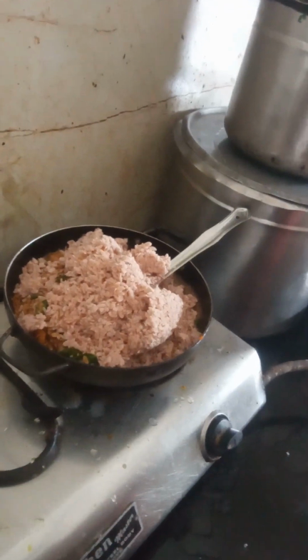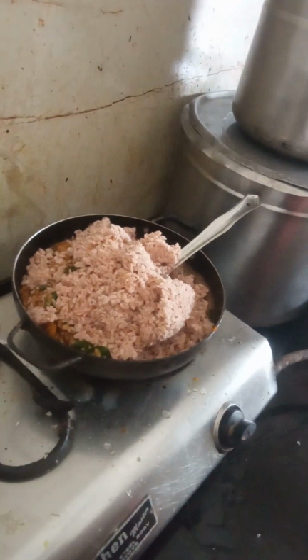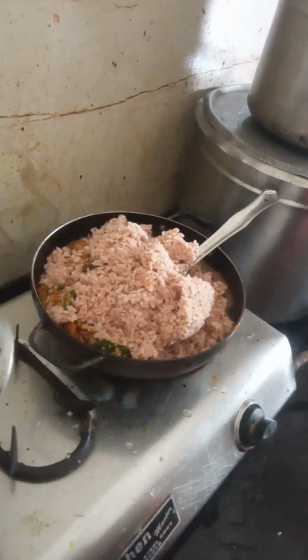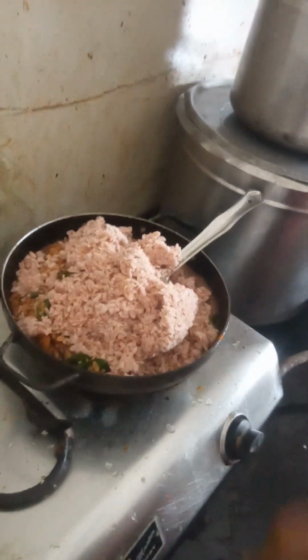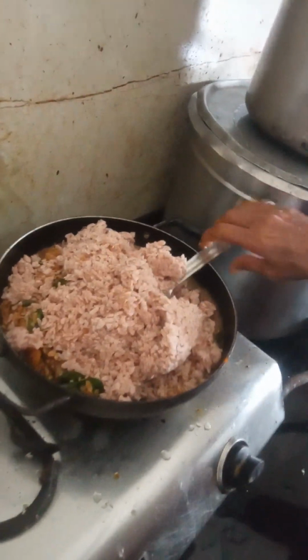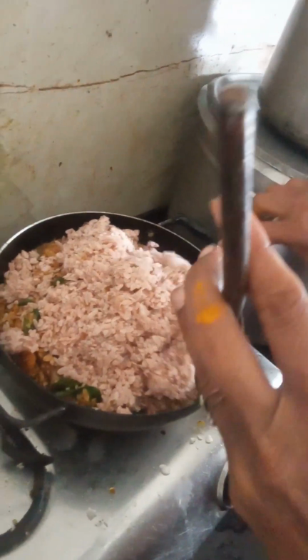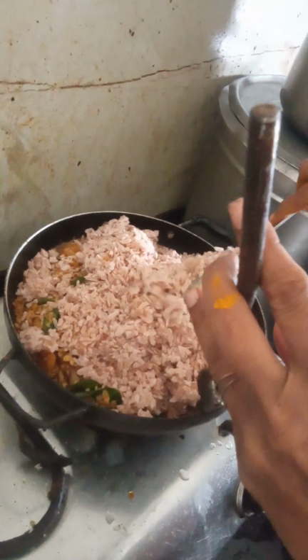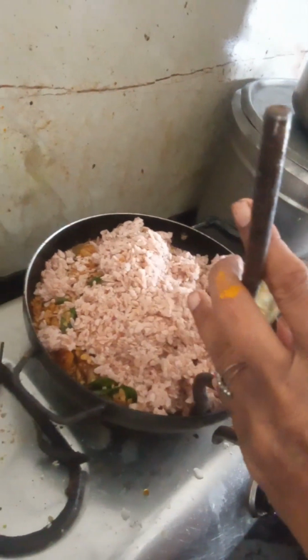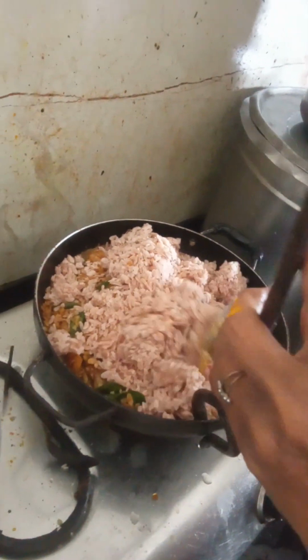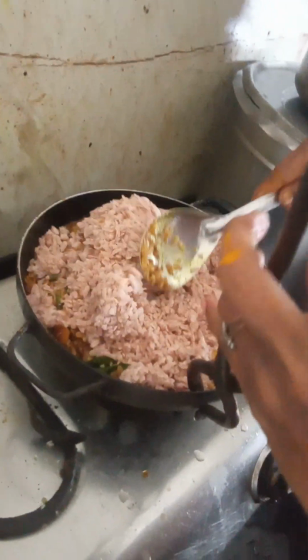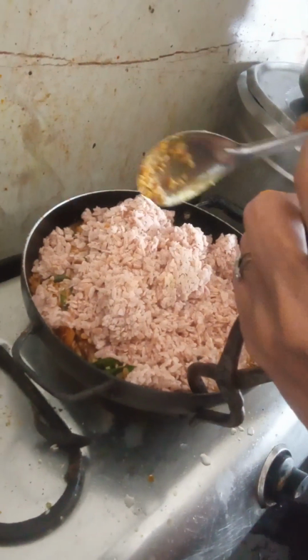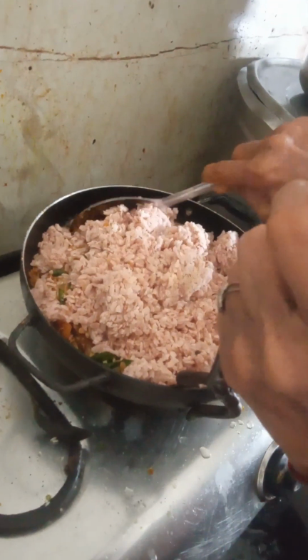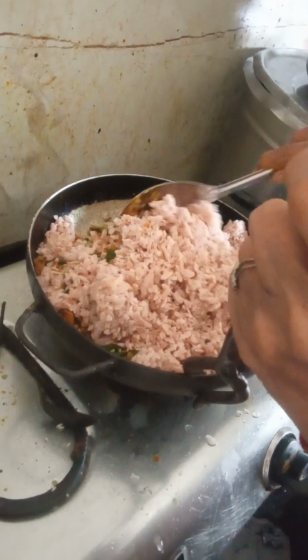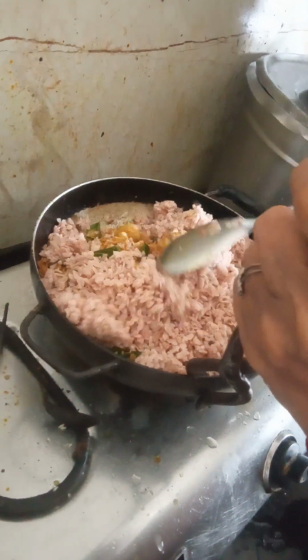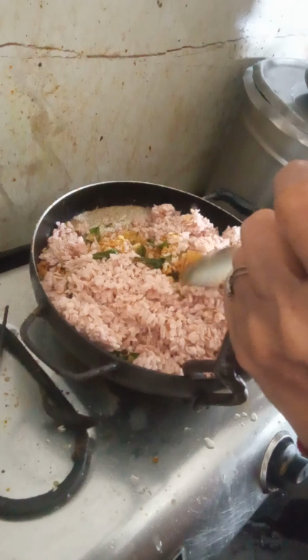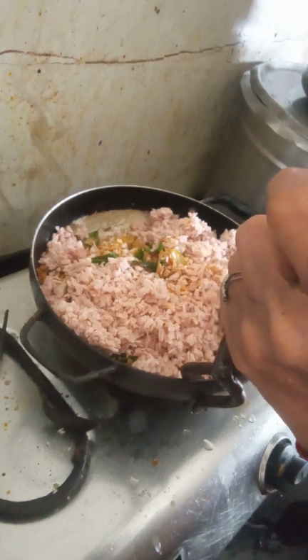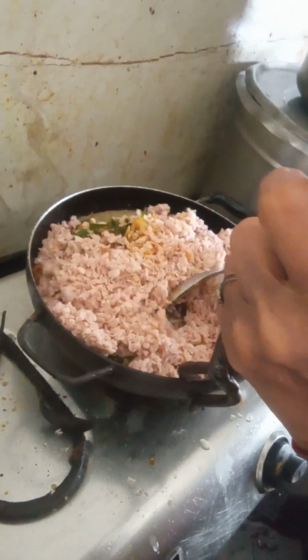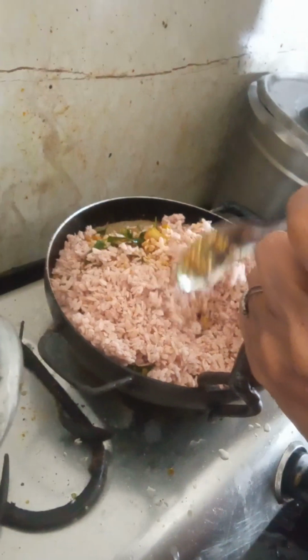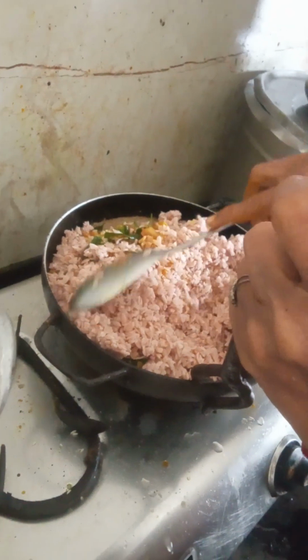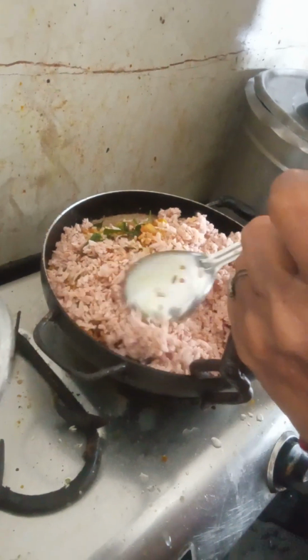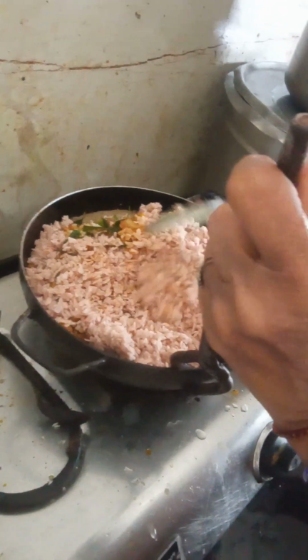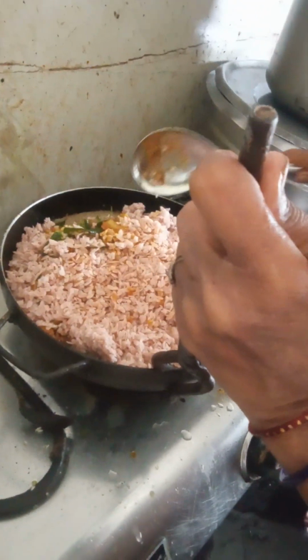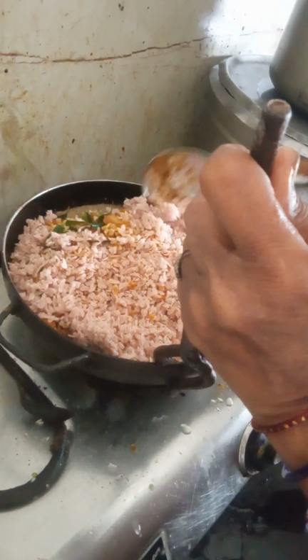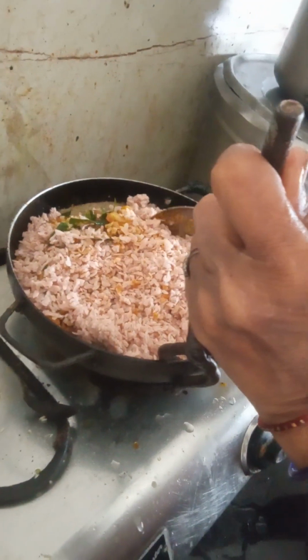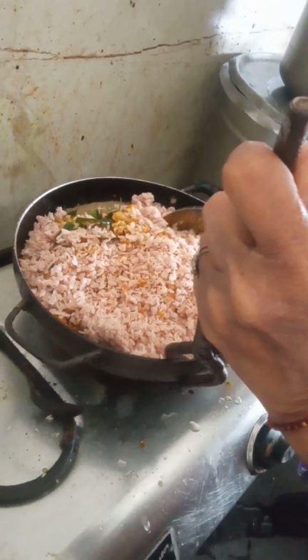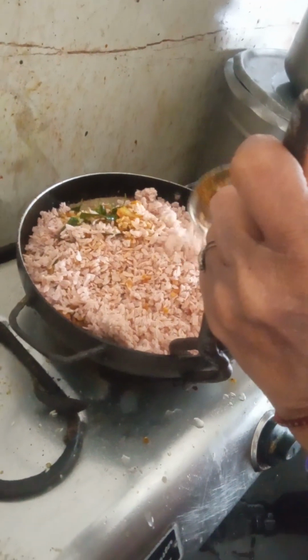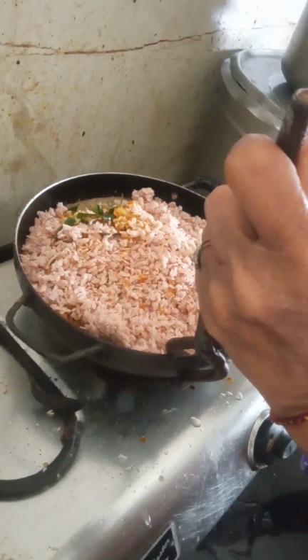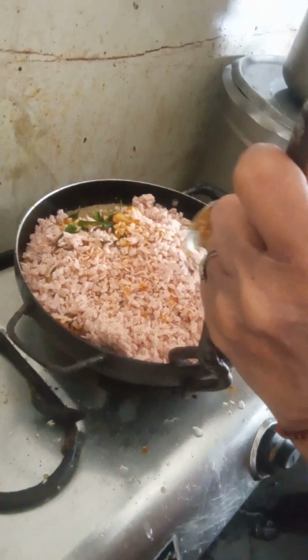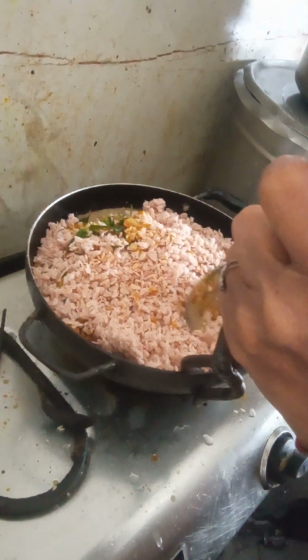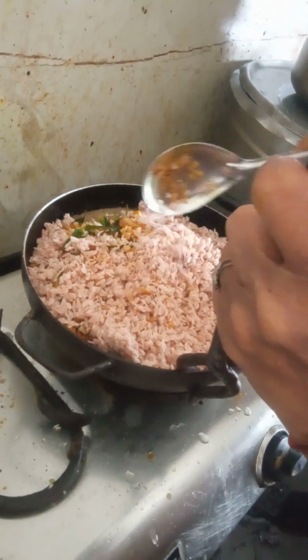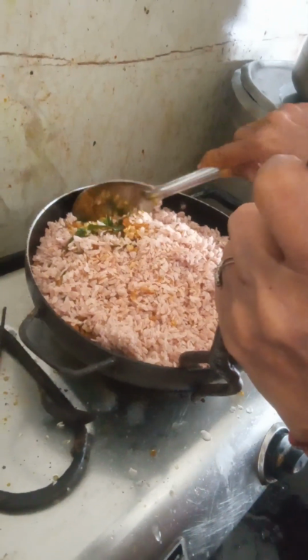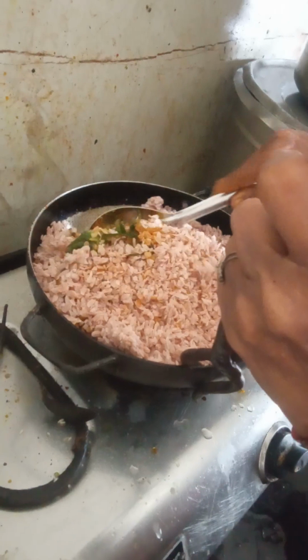You don't need to pour water, you just have to tidy it — you just have to make it into small pieces.